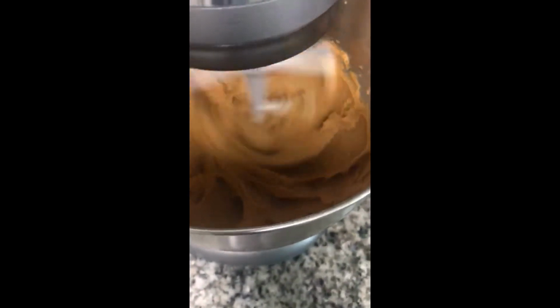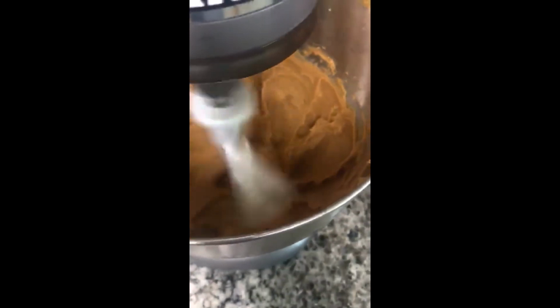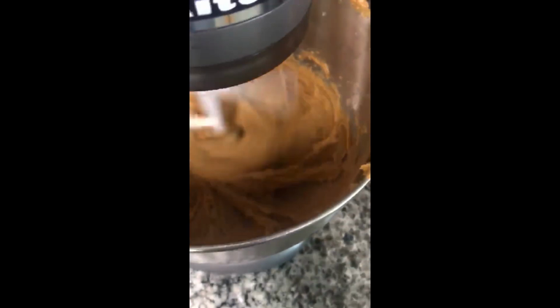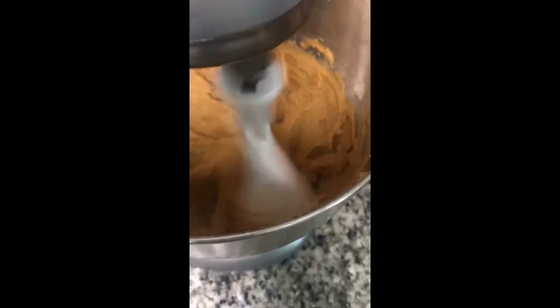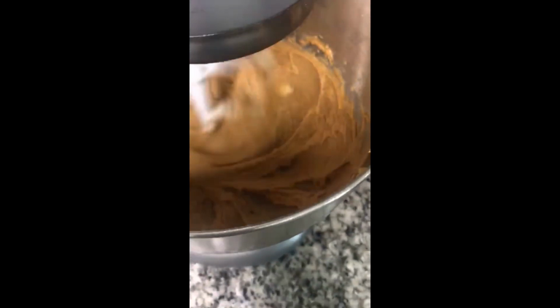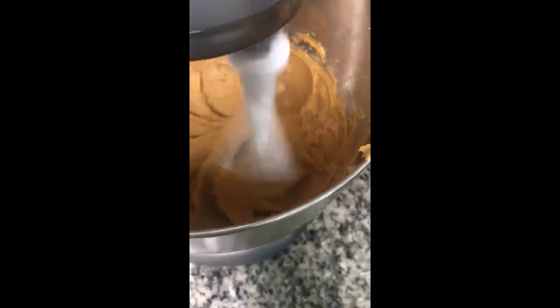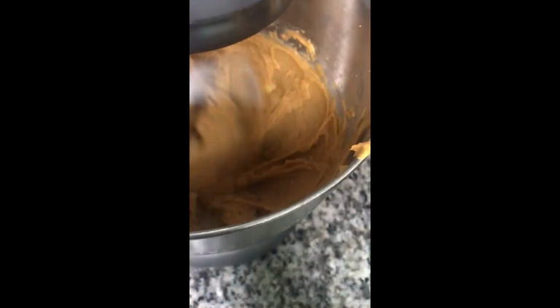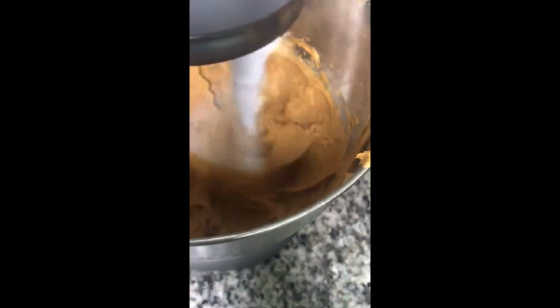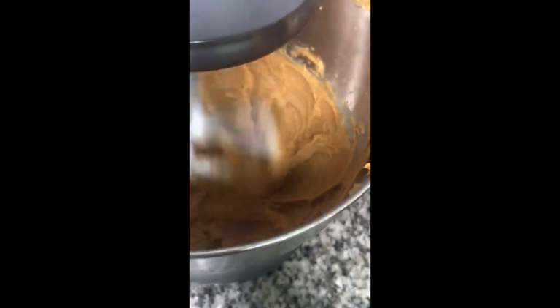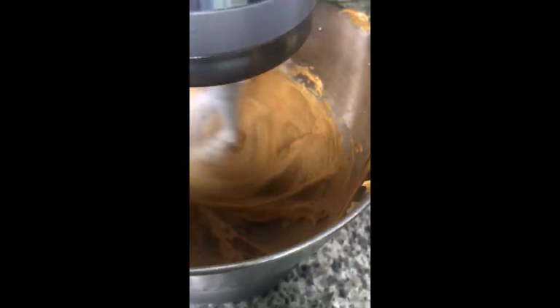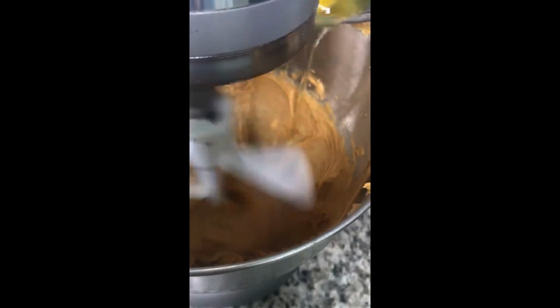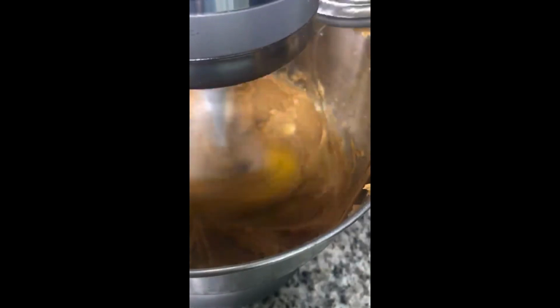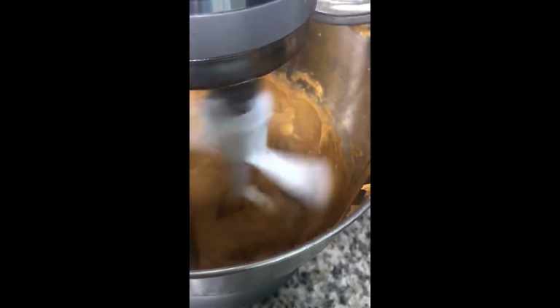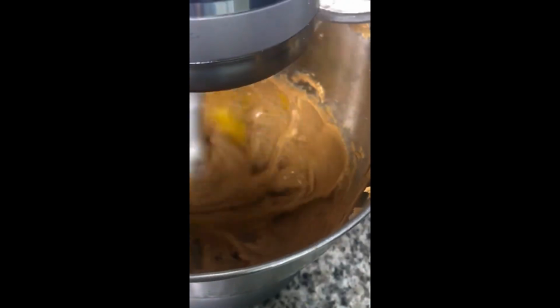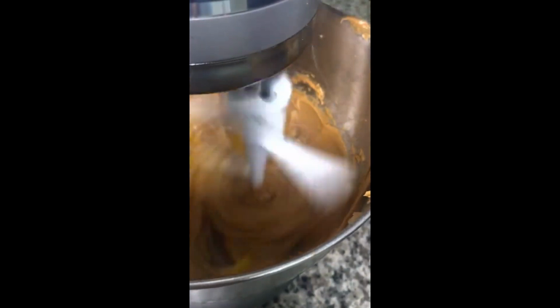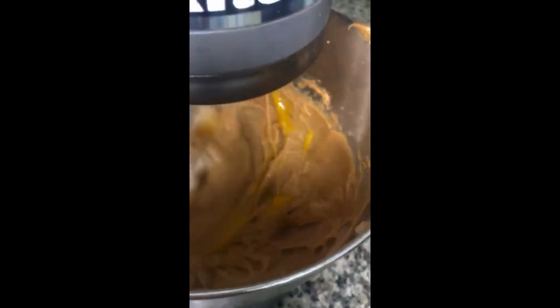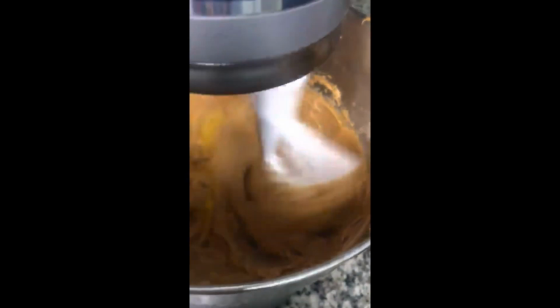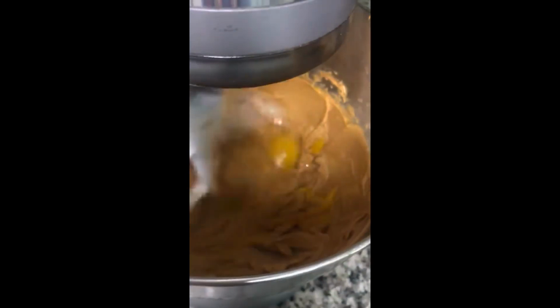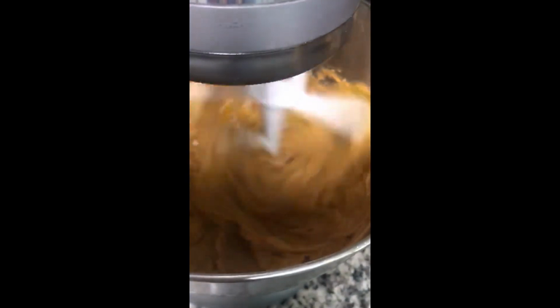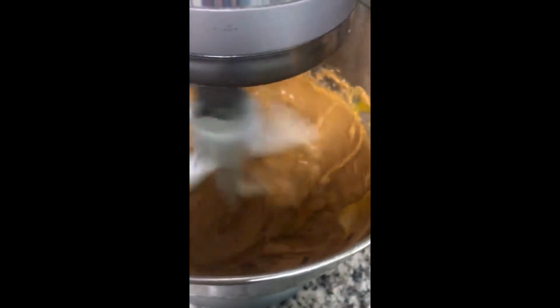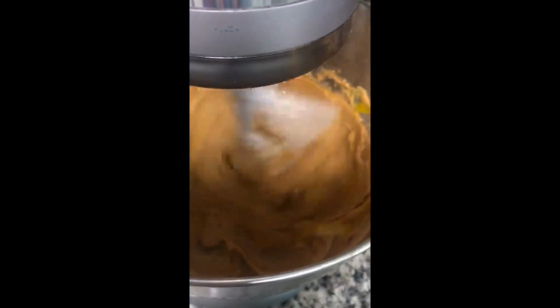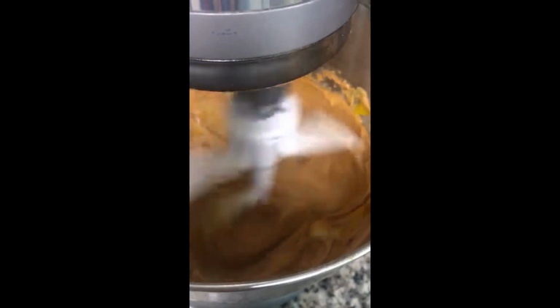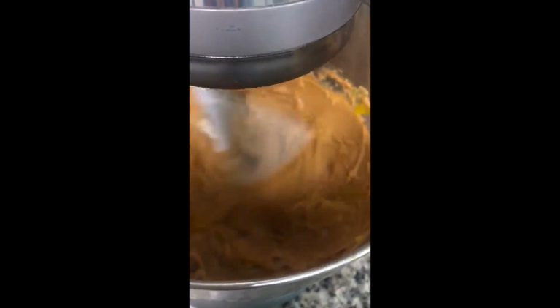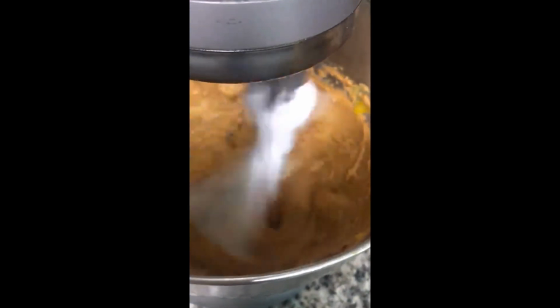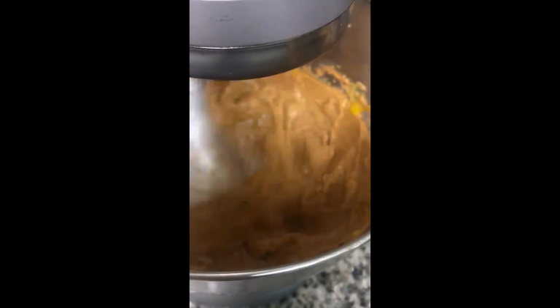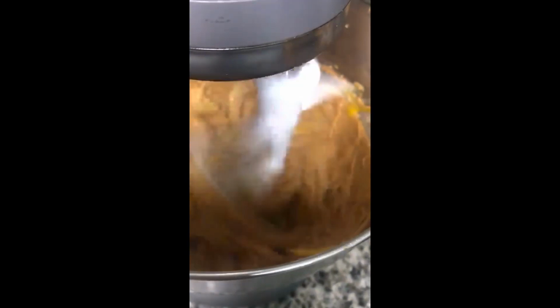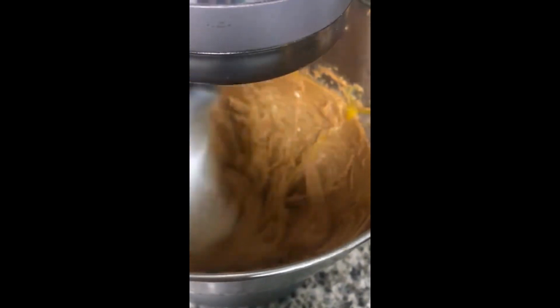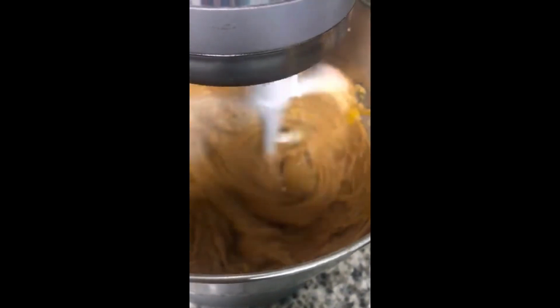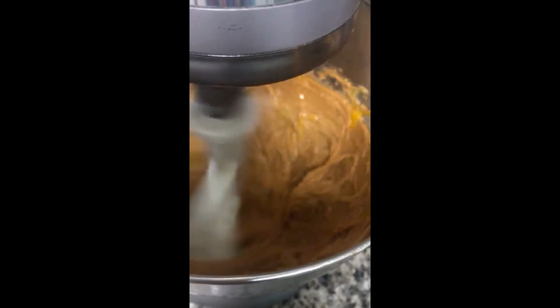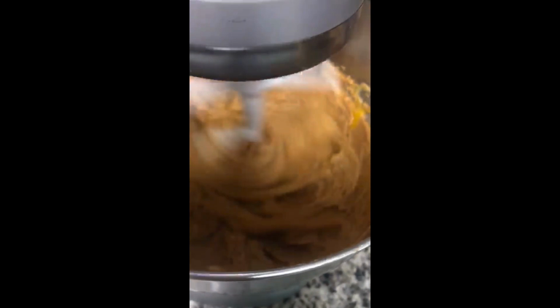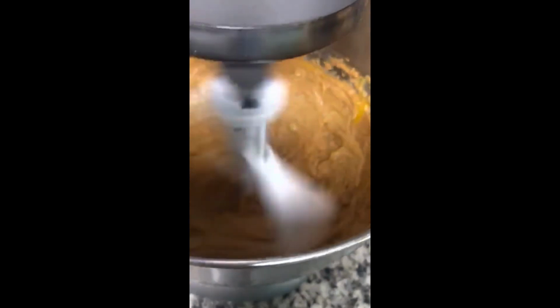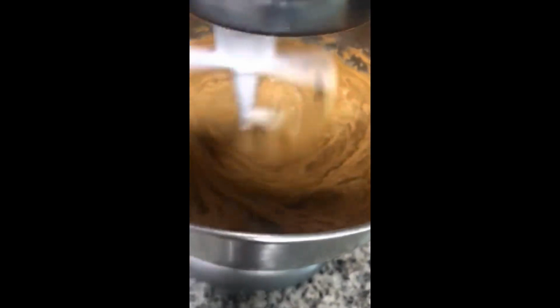Next, we are going to add in our egg and our vanilla flavoring and get that mixed in together.